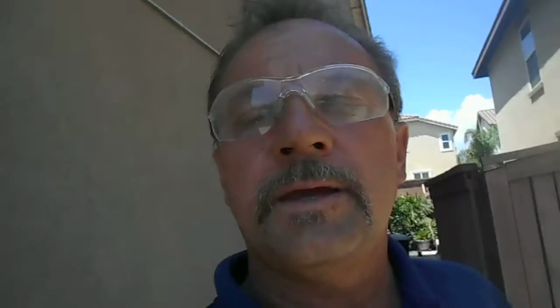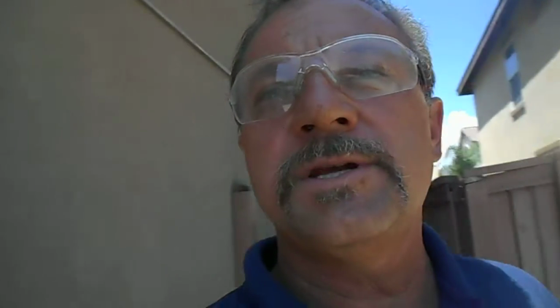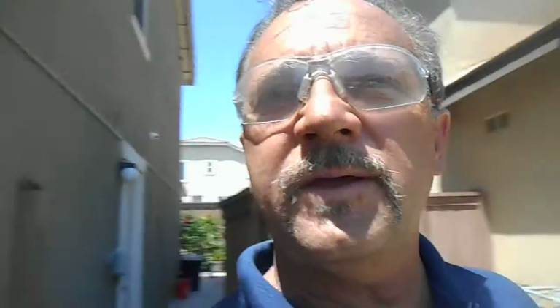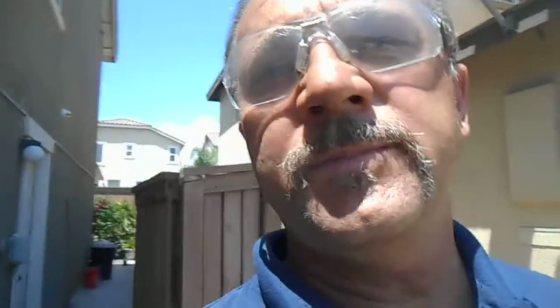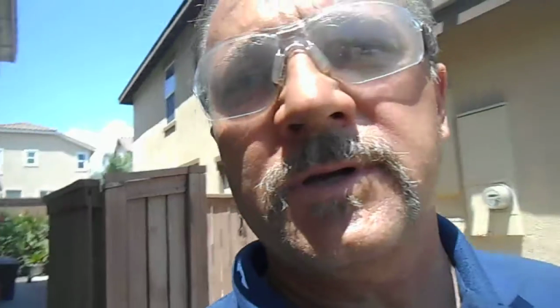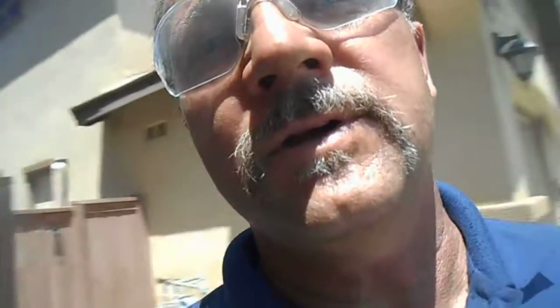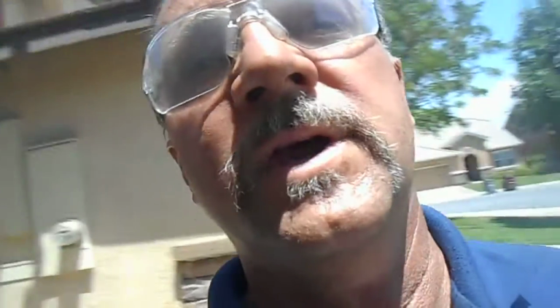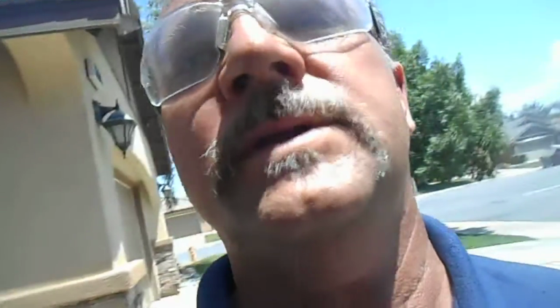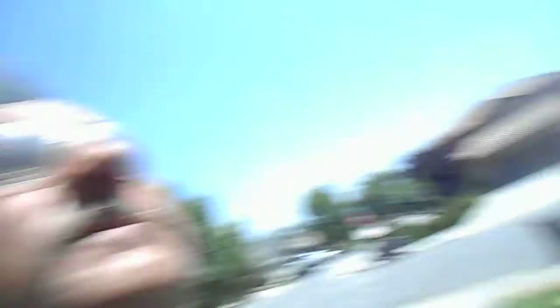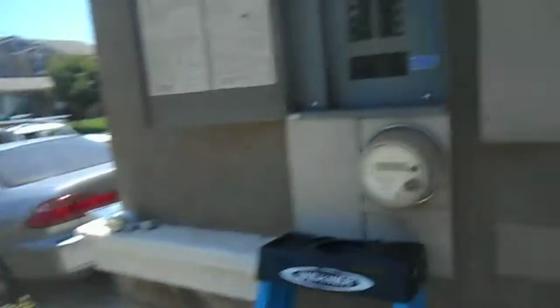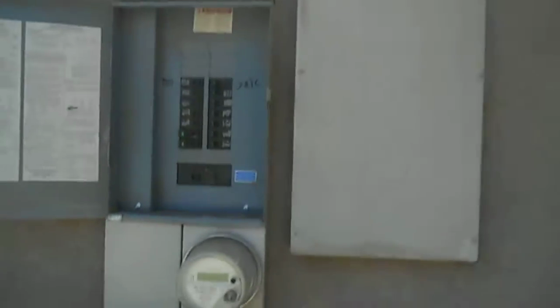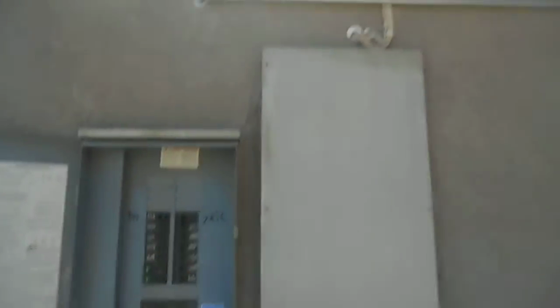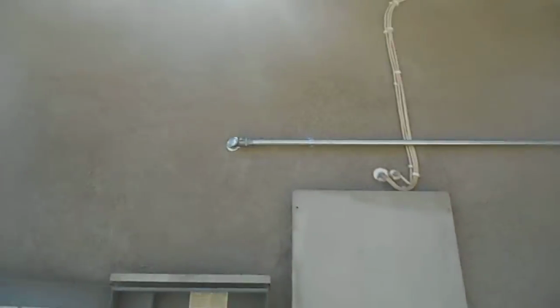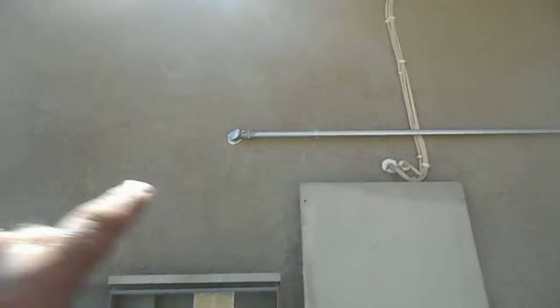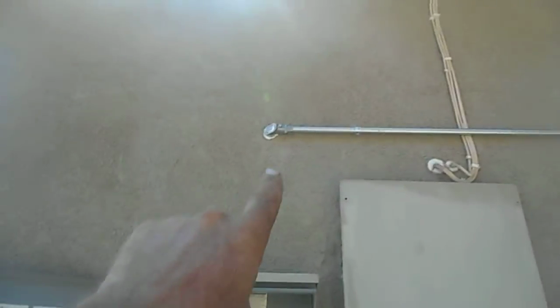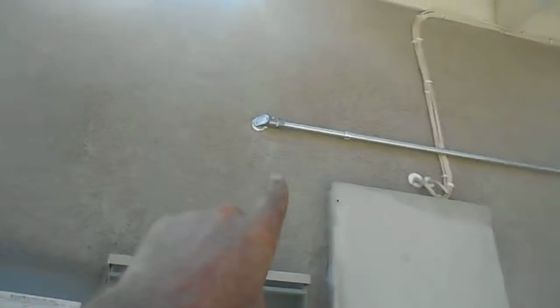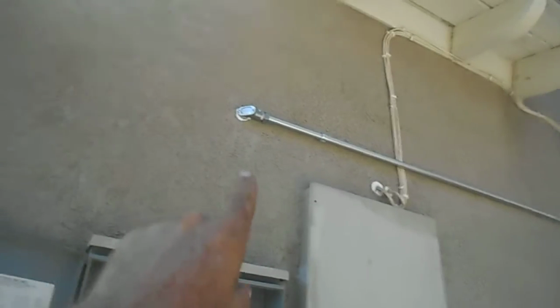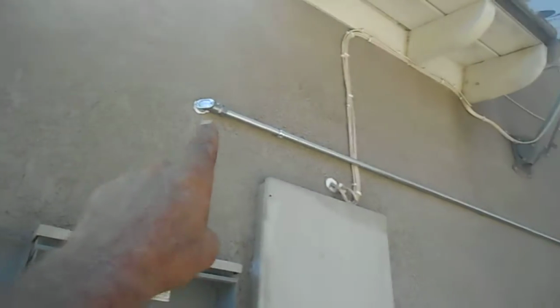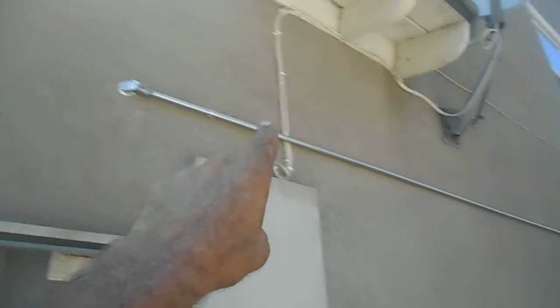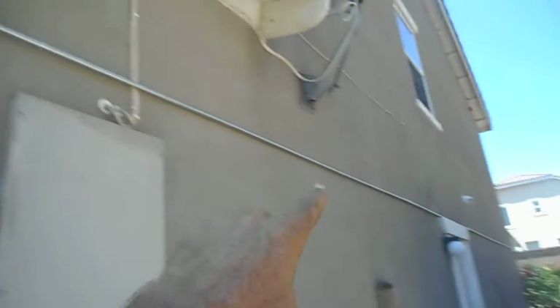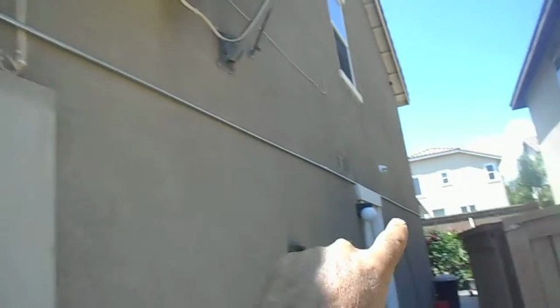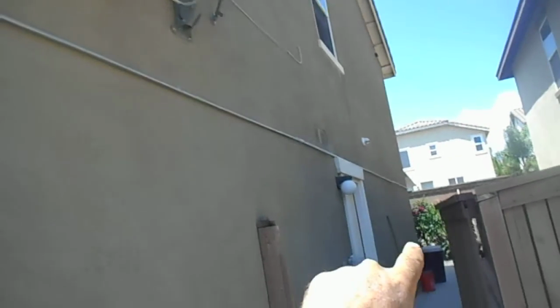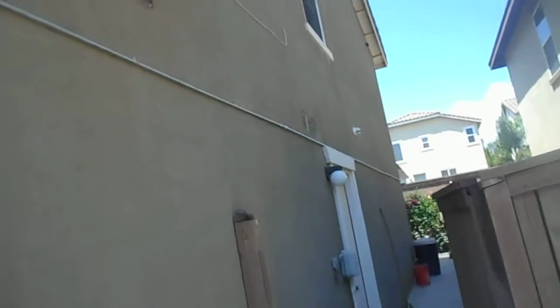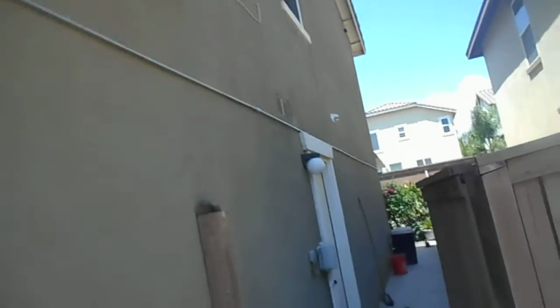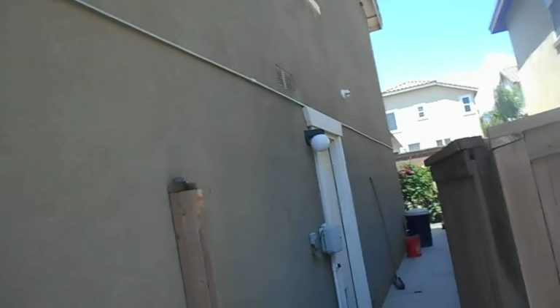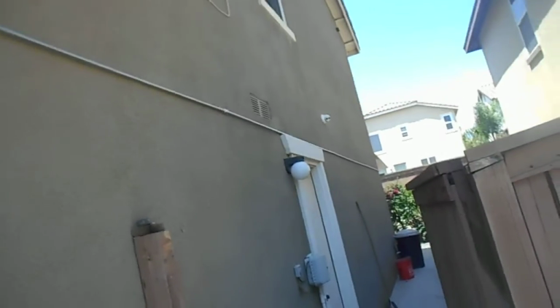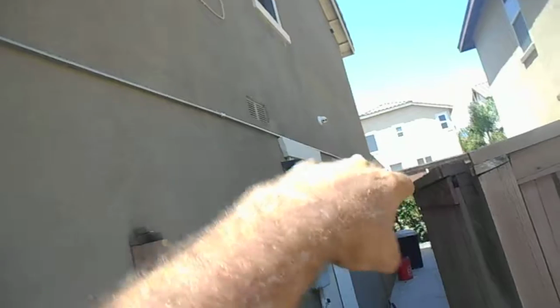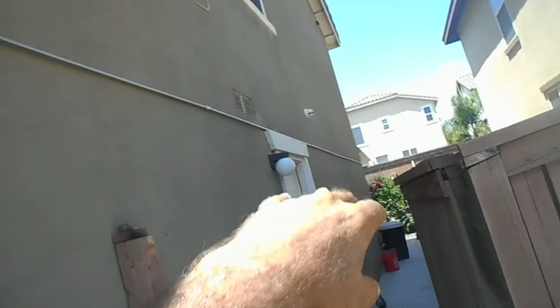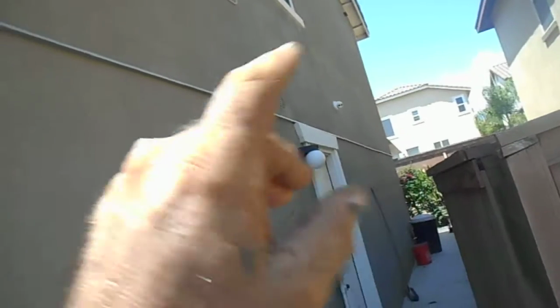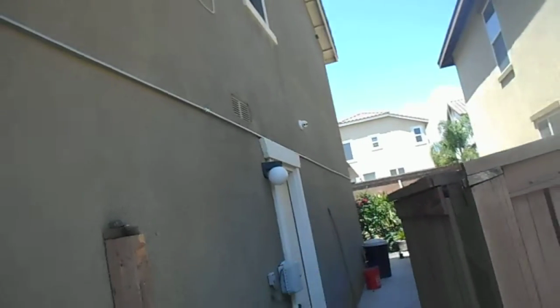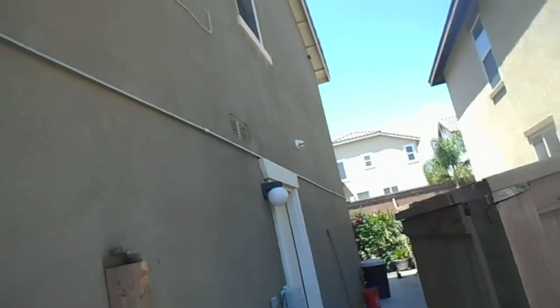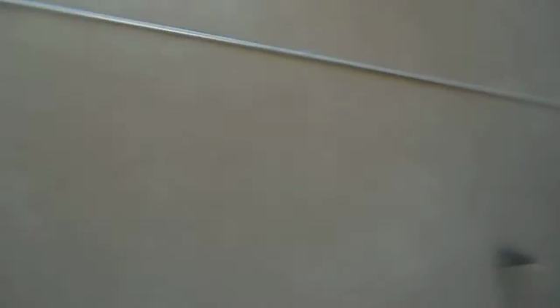Hey, James Bratton from JB Electric. I'm going to show you guys what we did today. We had to run a 20-amp circuit all the way to the backyard, going all the way along the side of the wall here.